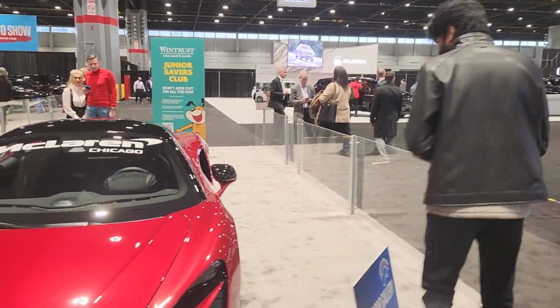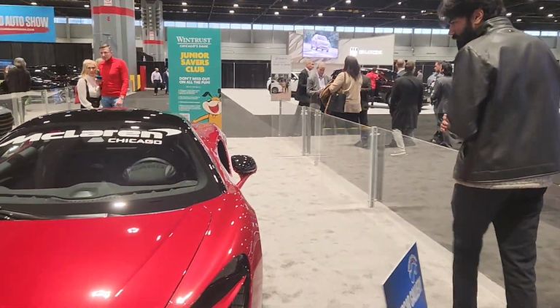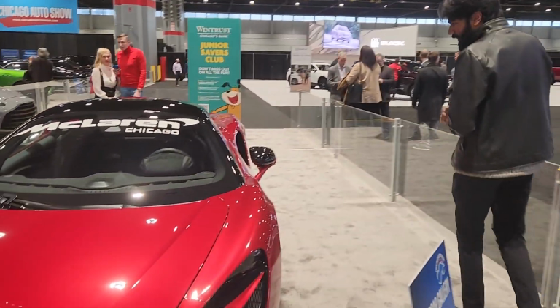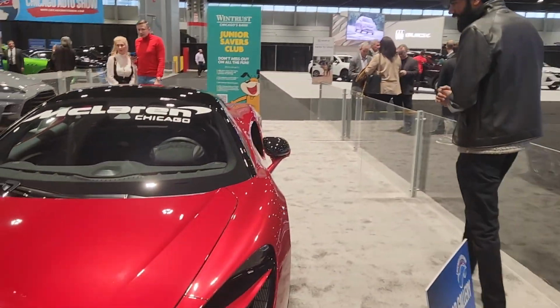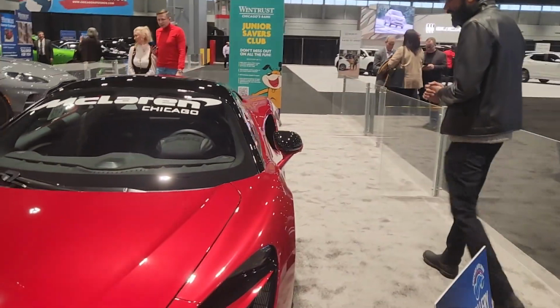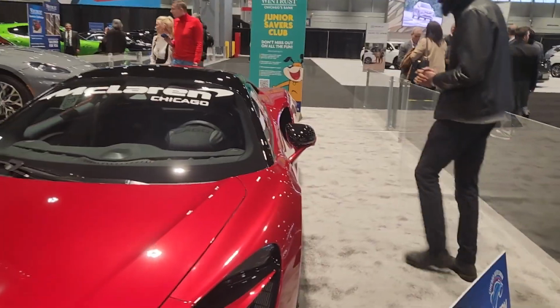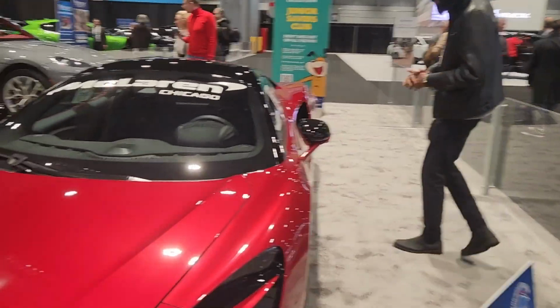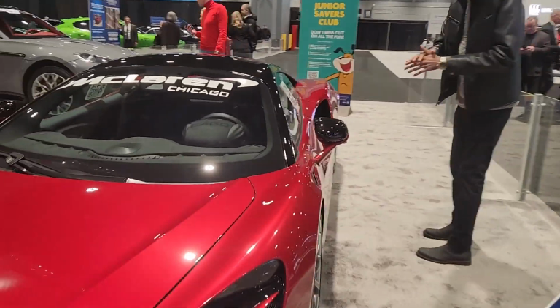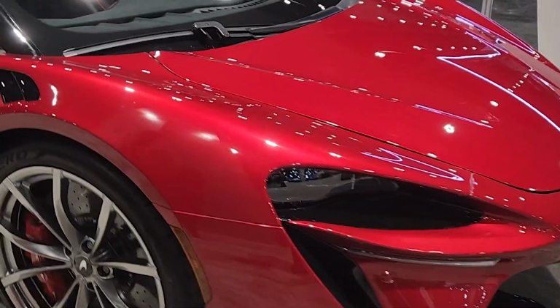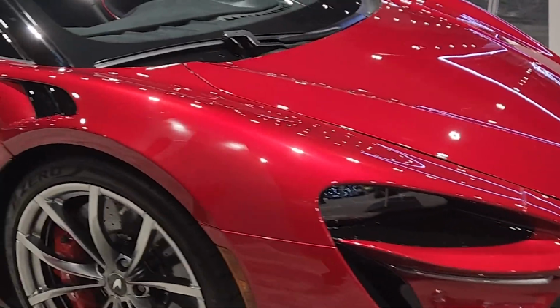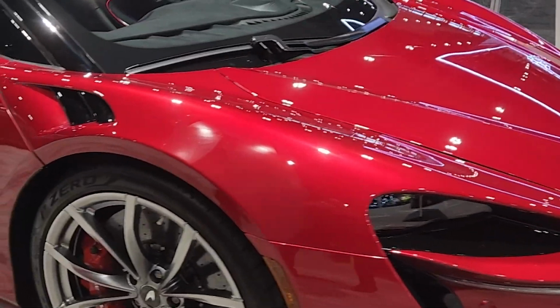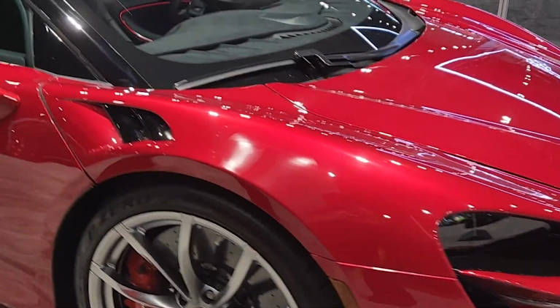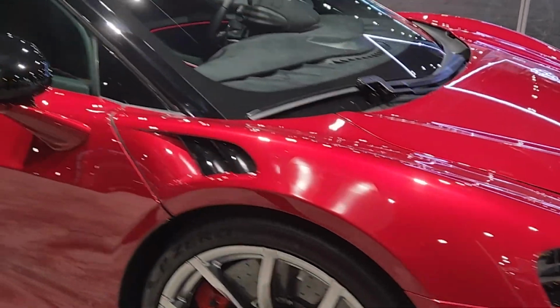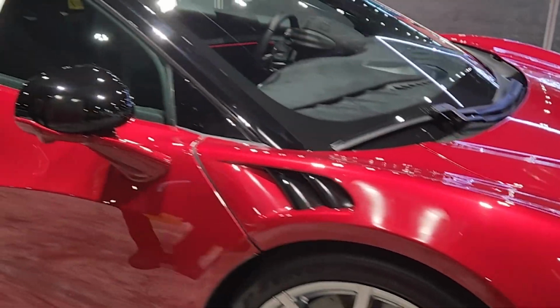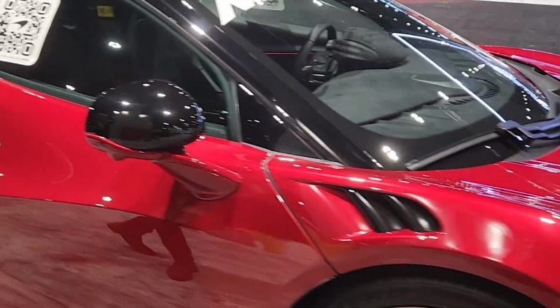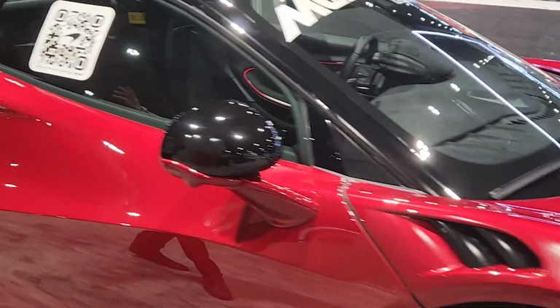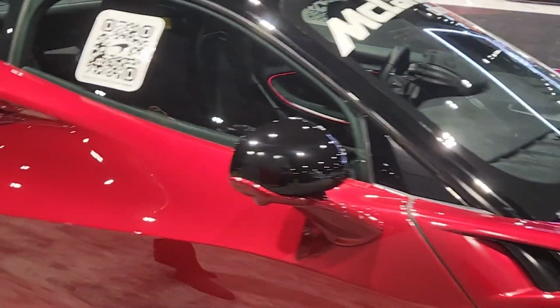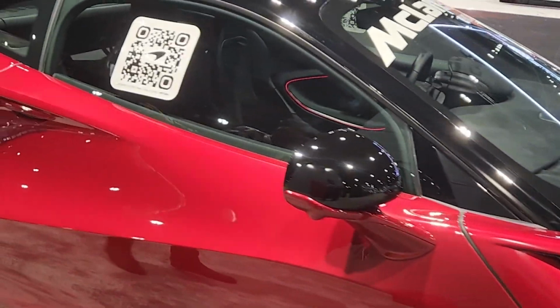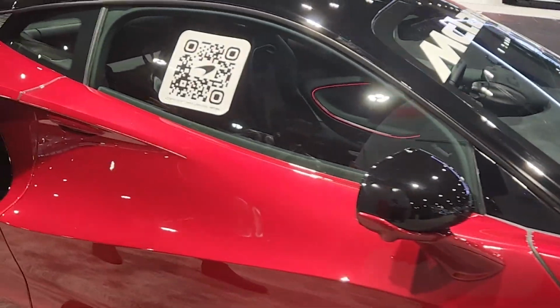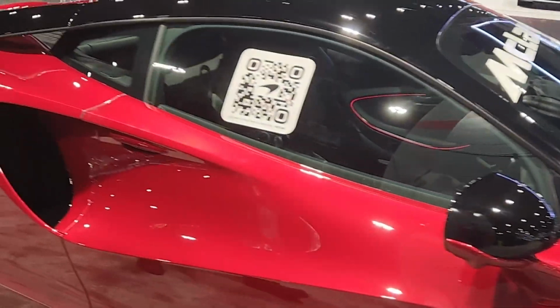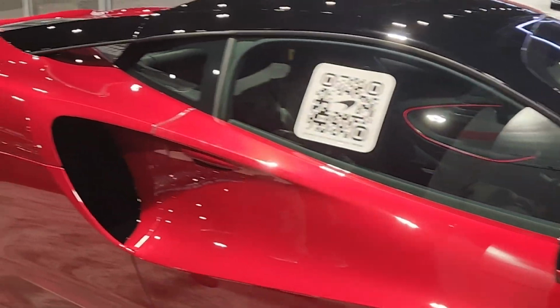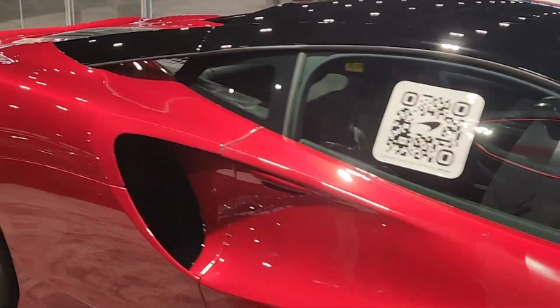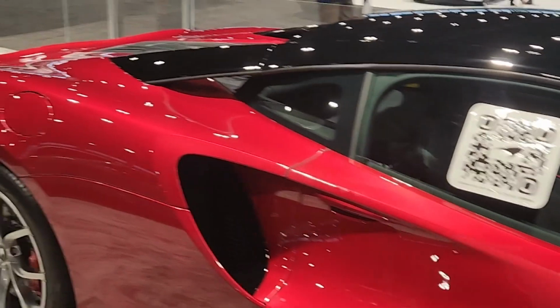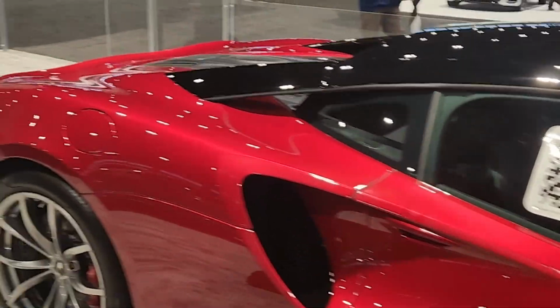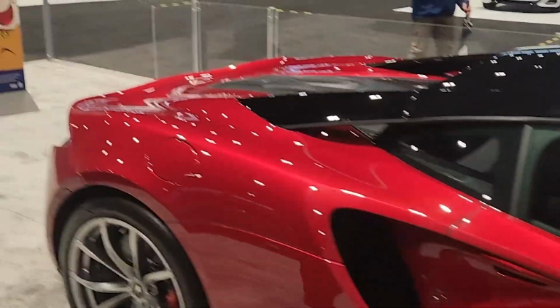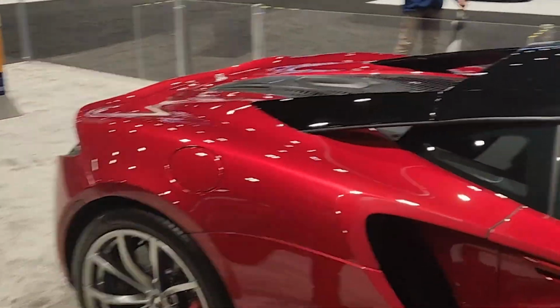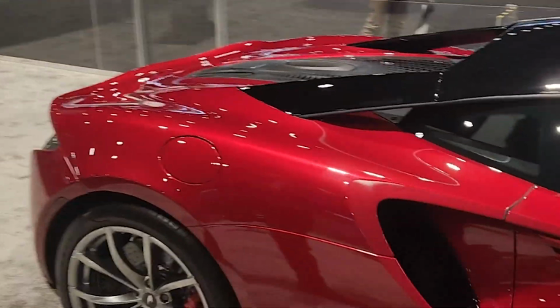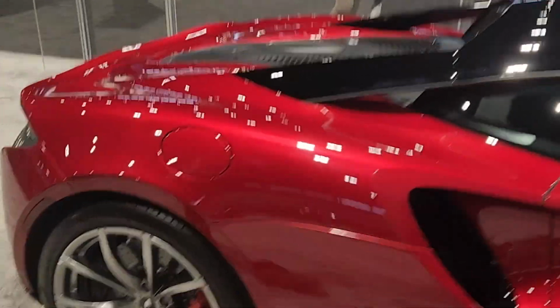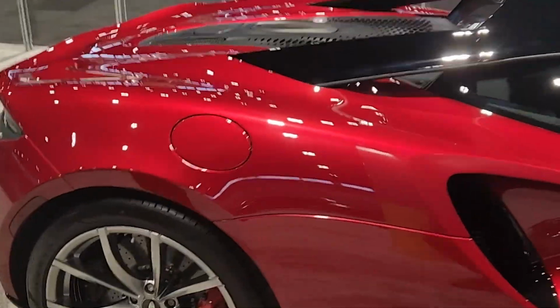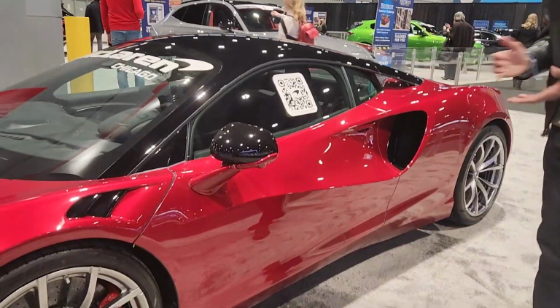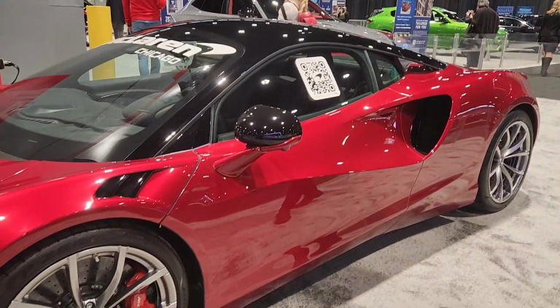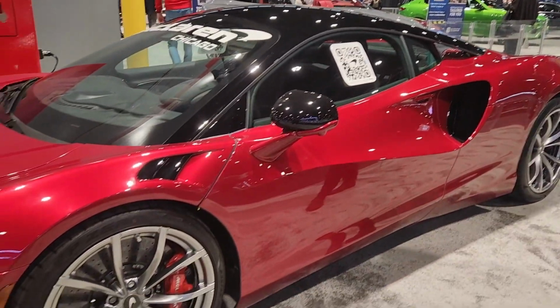Coming on to the side, what I love is that pretty much the proportions are the exact same, almost as the 570S, which is great because I loved the 570S's design.